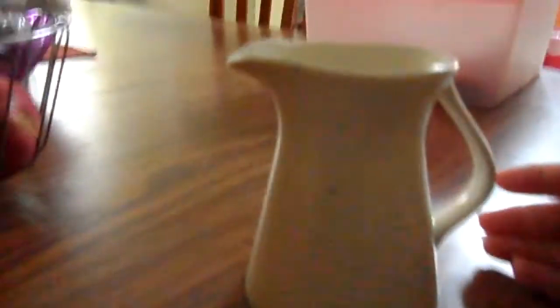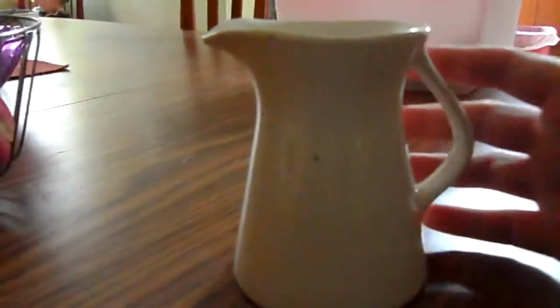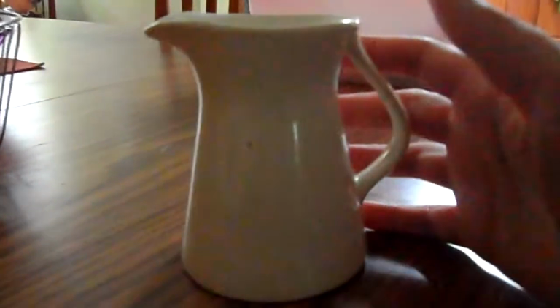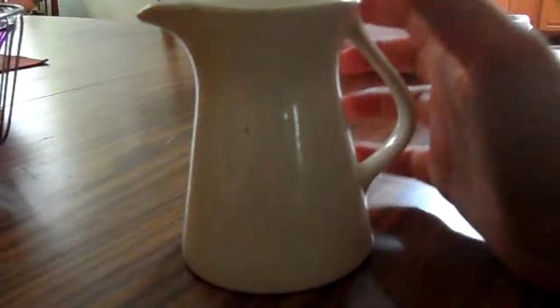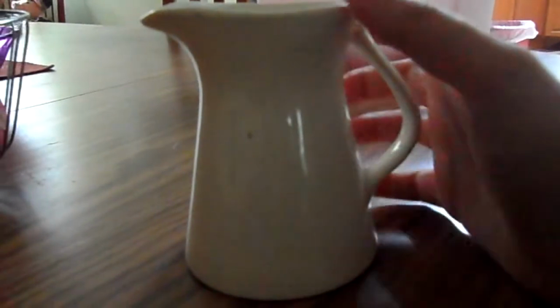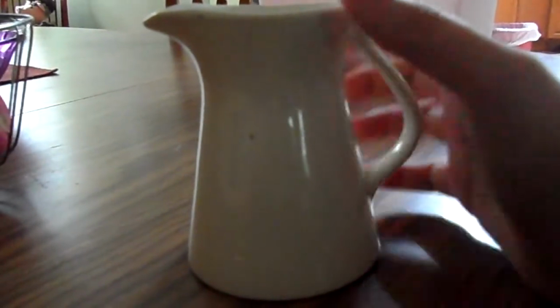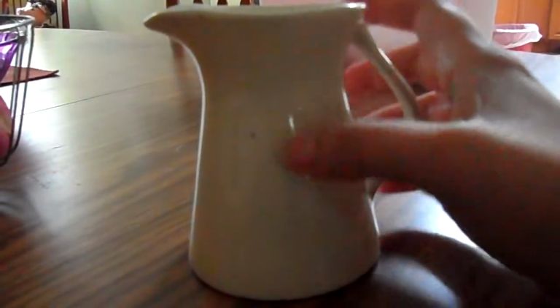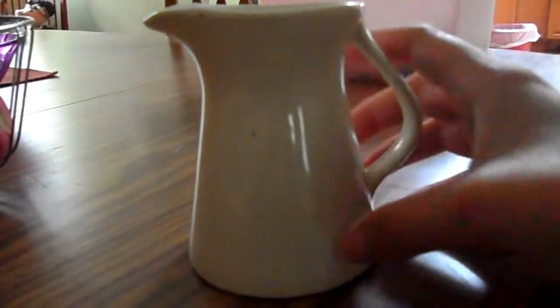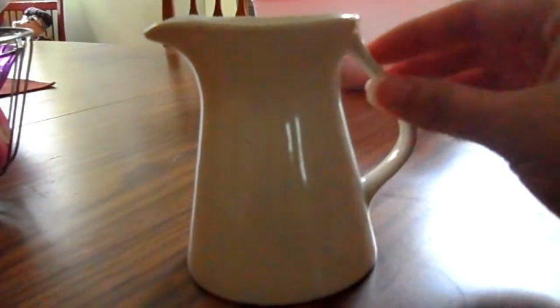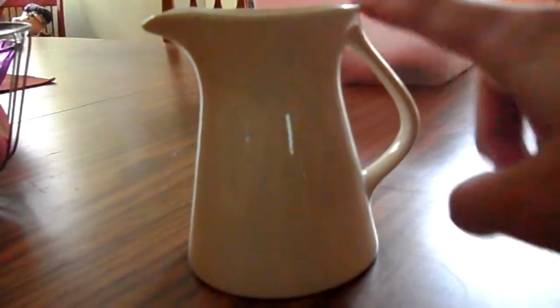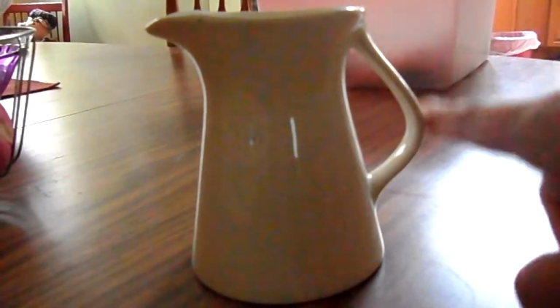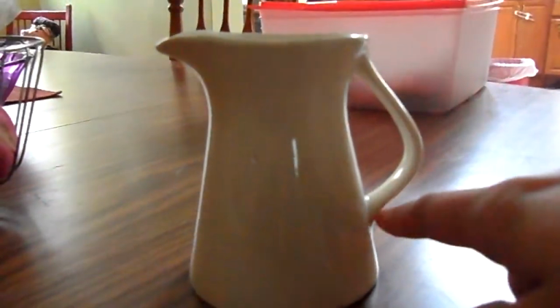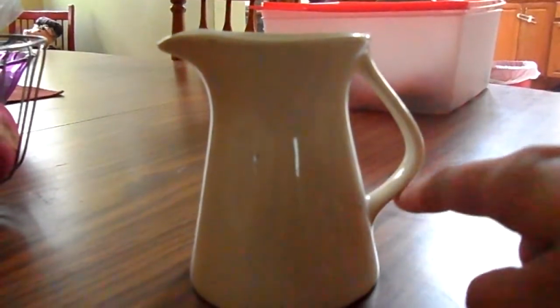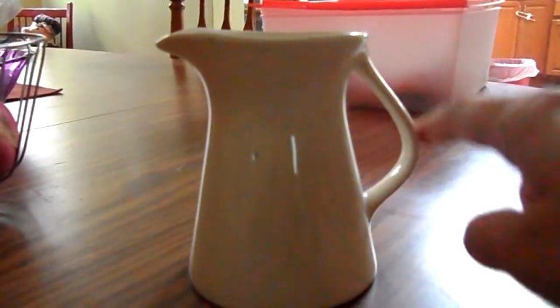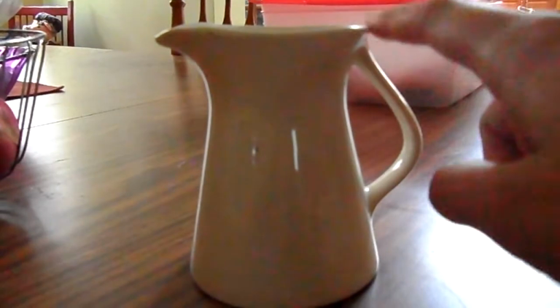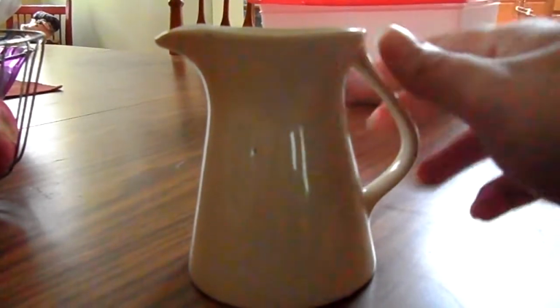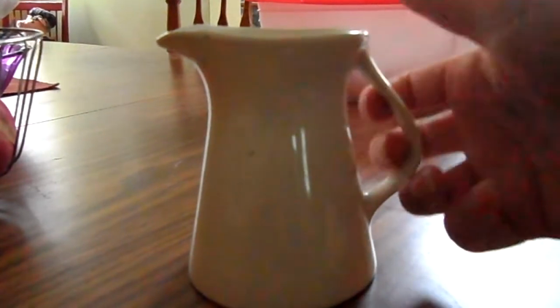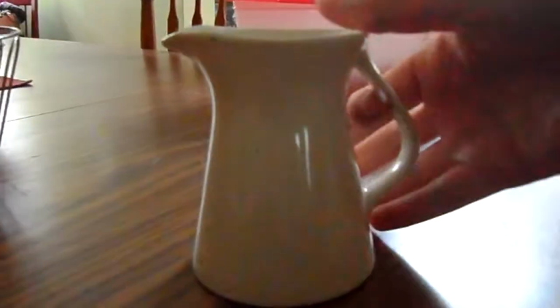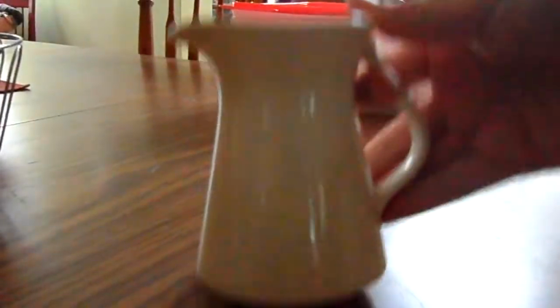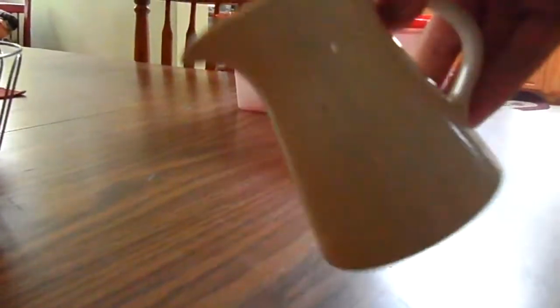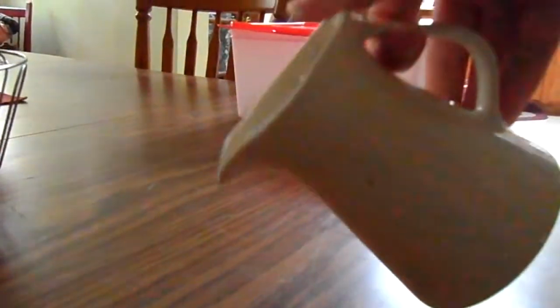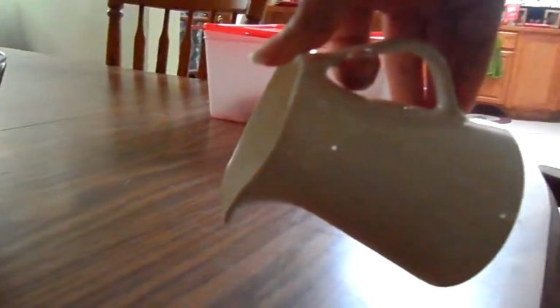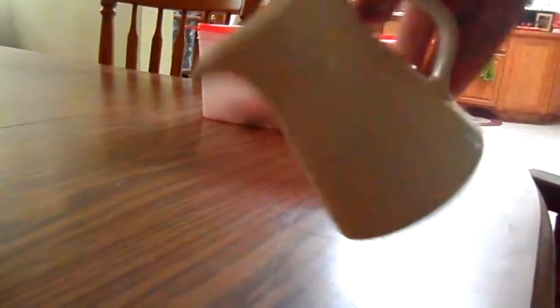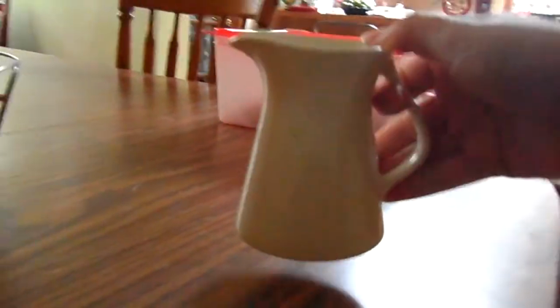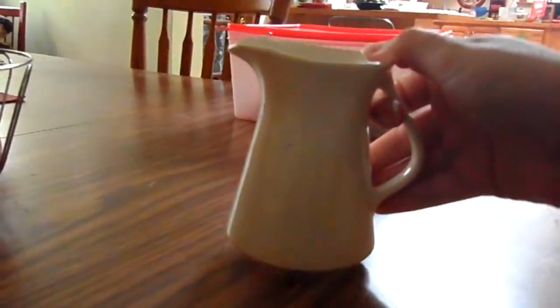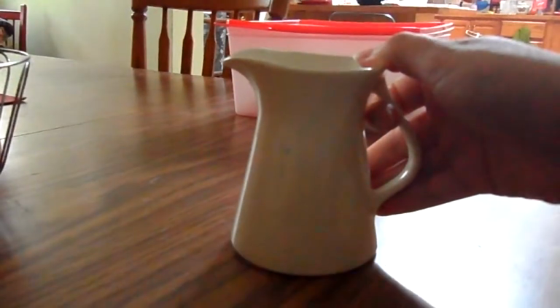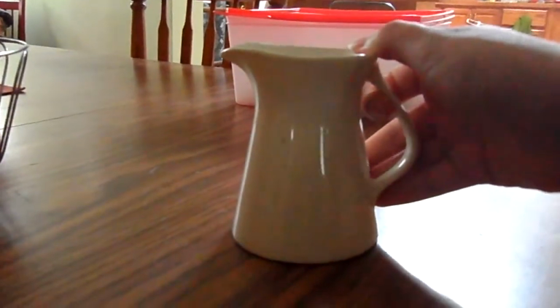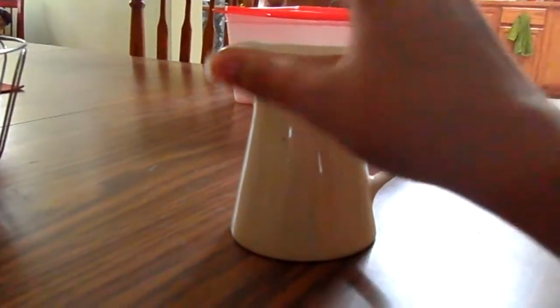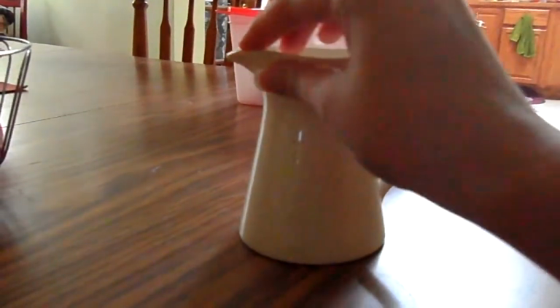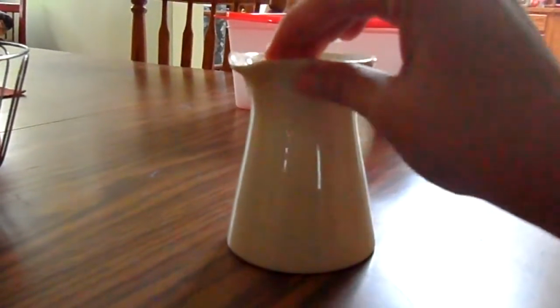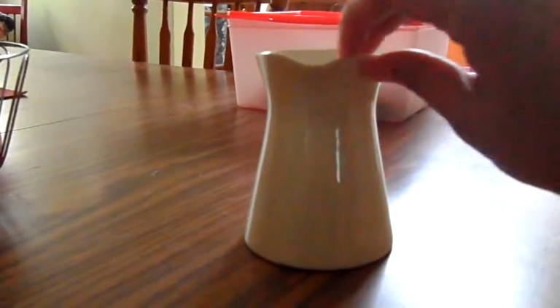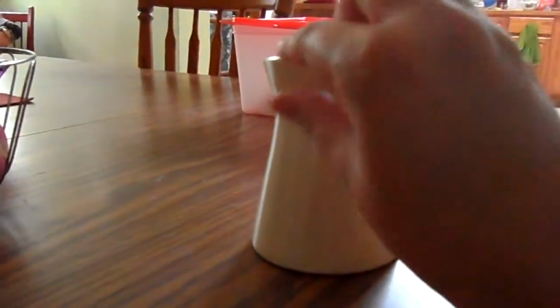Here's a really beautiful creamer — just plain white with a sloping handle. Perfect. Just a little dip for milk or cream when eating coffee or tea.